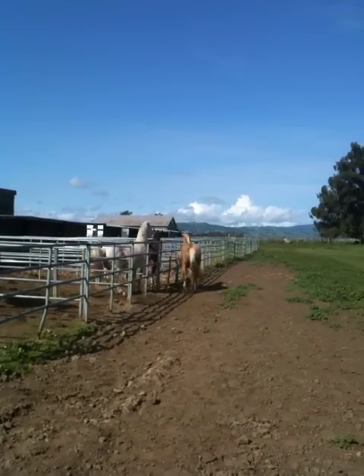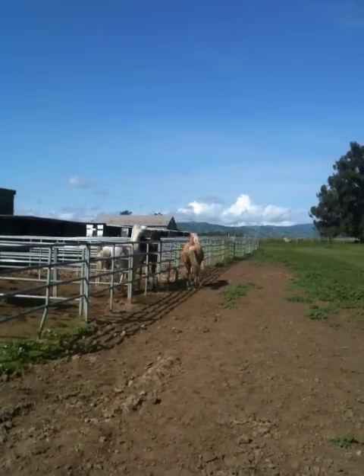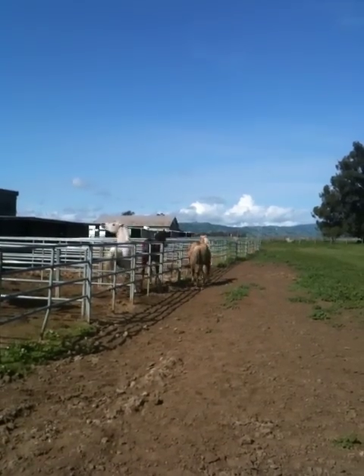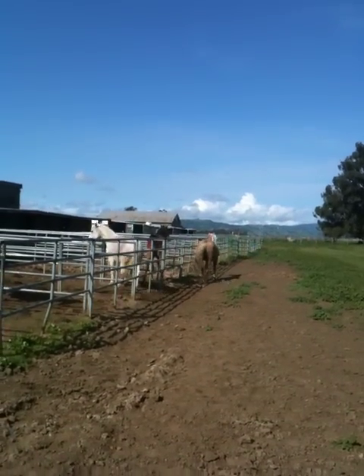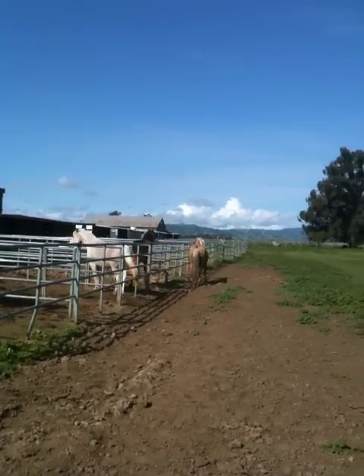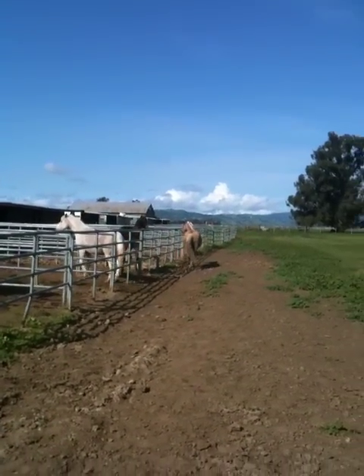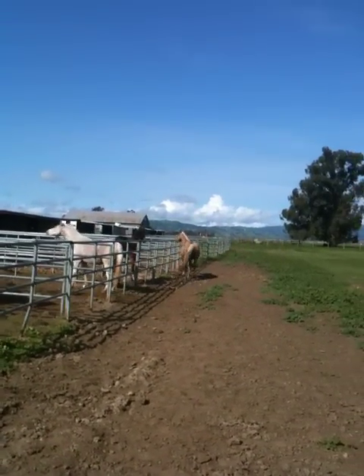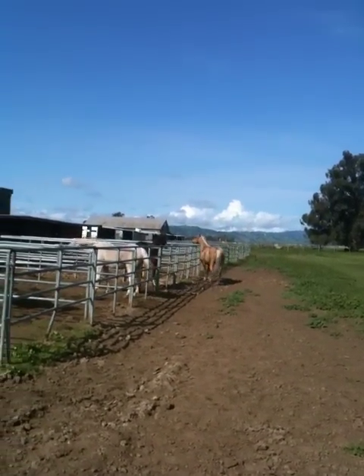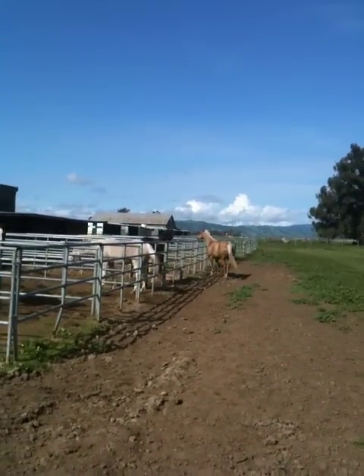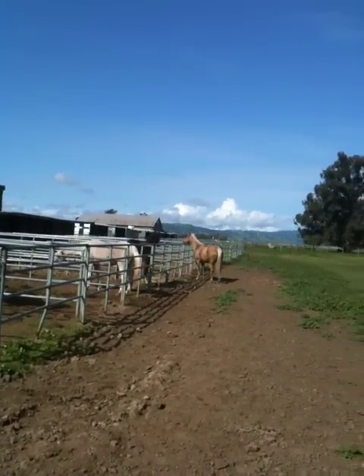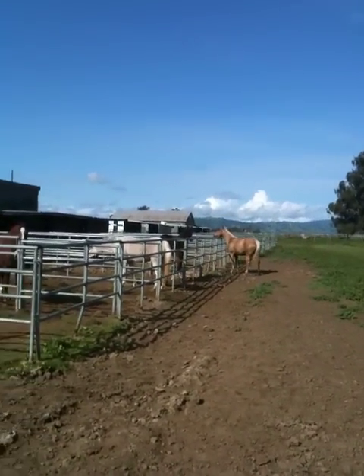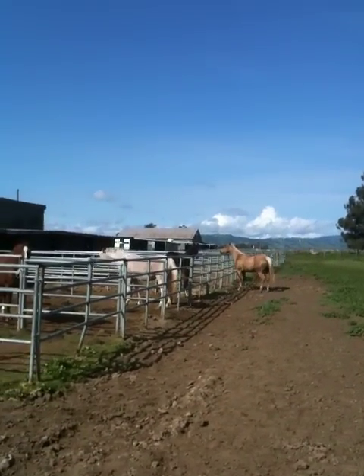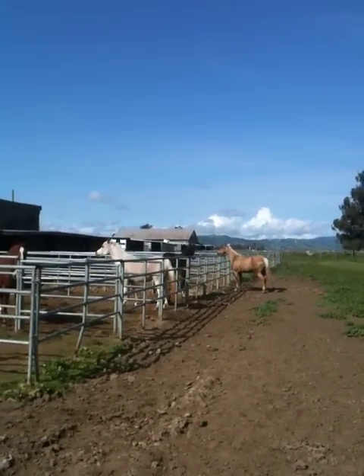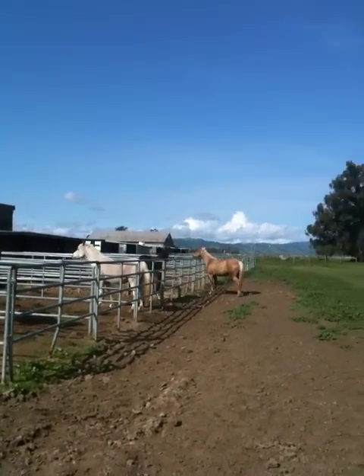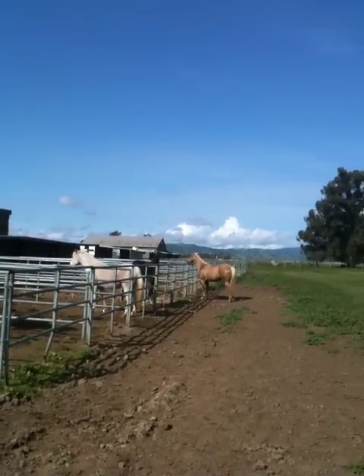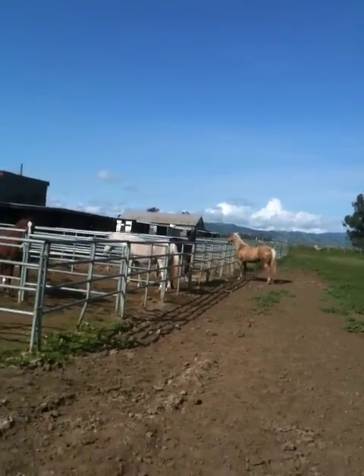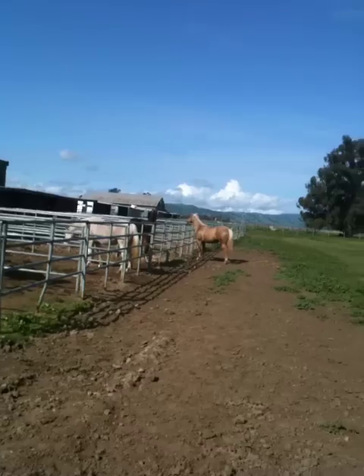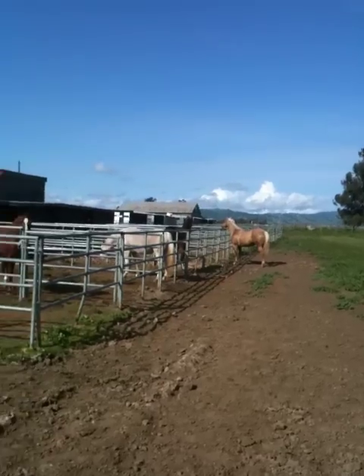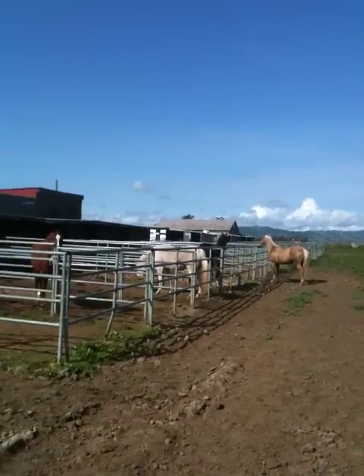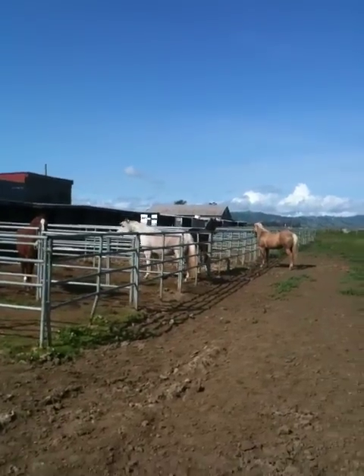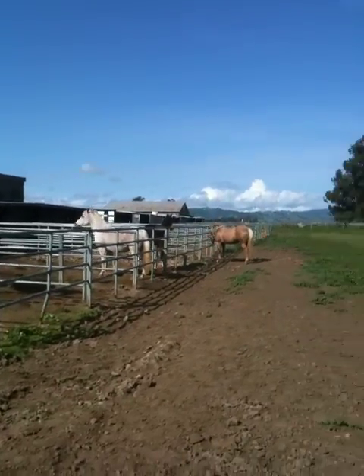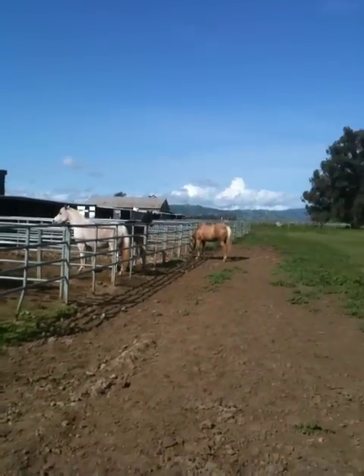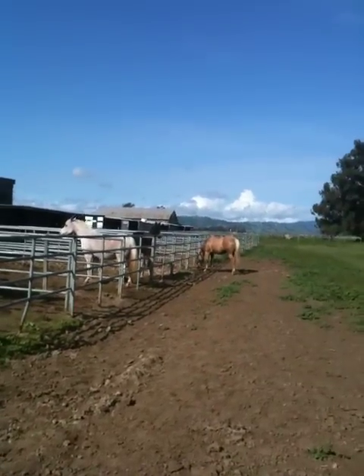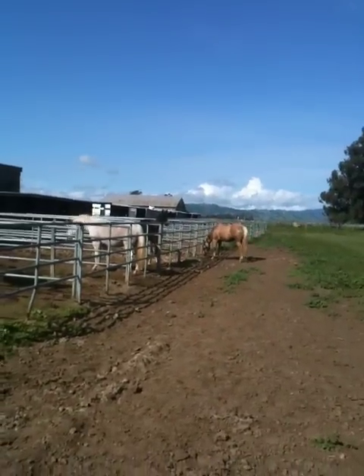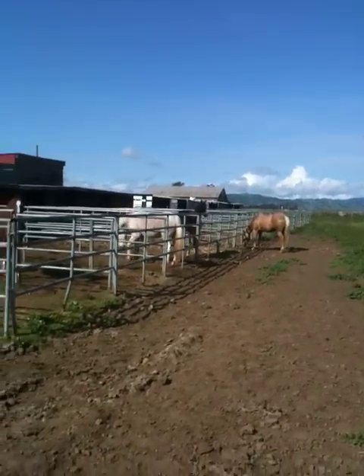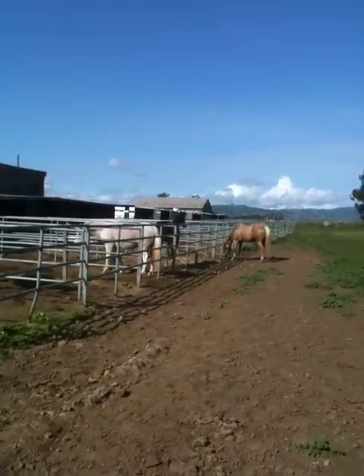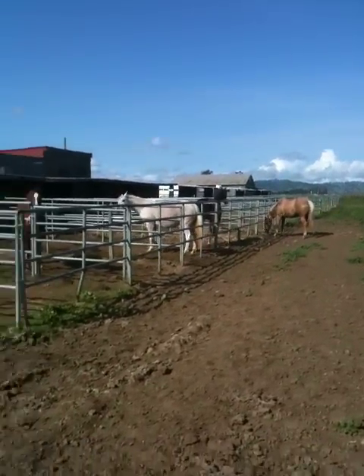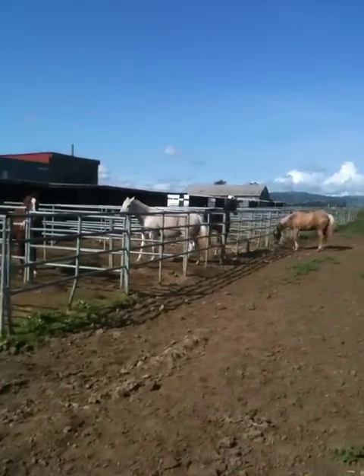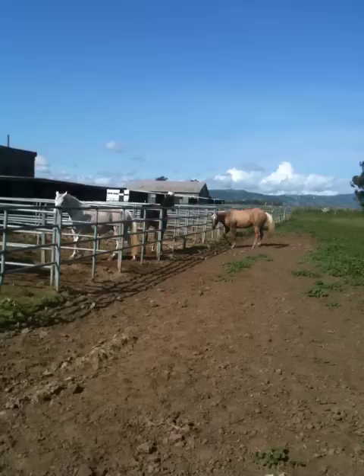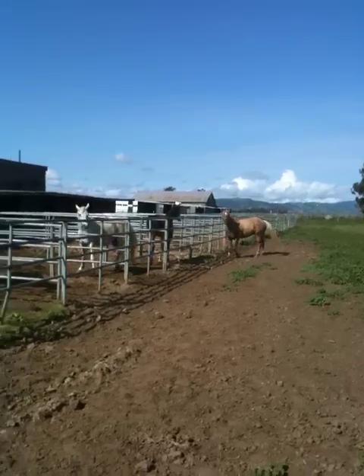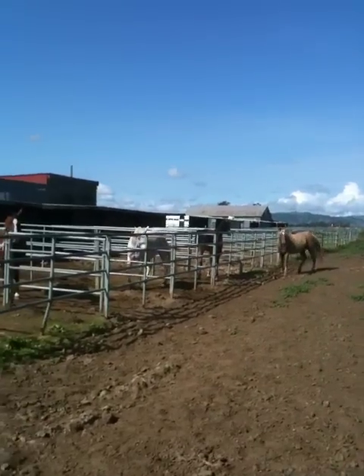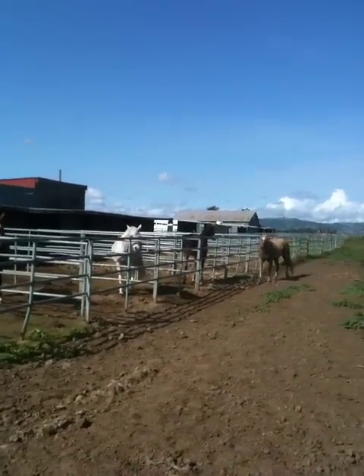You've got some ear pinning, you've got some pushing. One horse is pushed, the other one yields or pushes back. The more you watch and observe horses, the more you're going to be able to act like a horse and think like a horse when you're dealing with your horse.